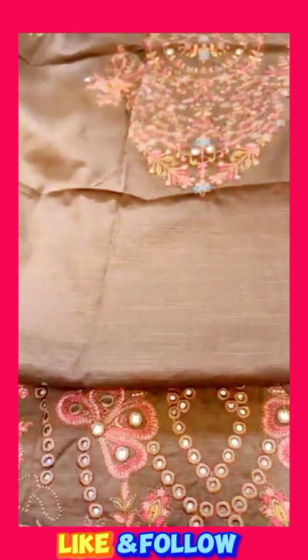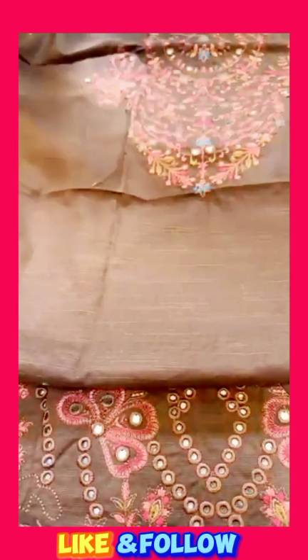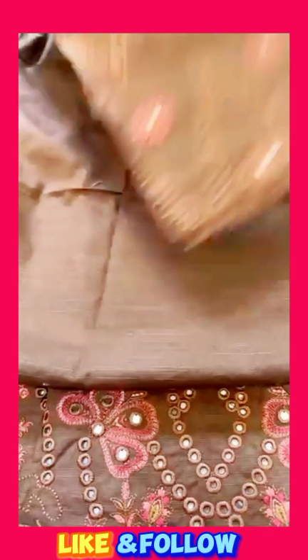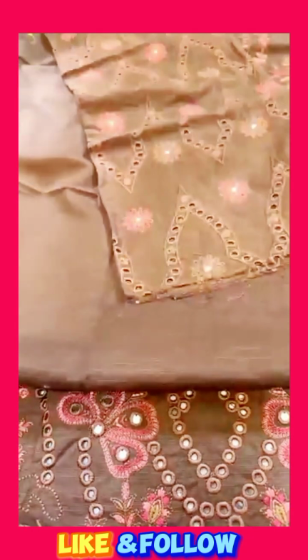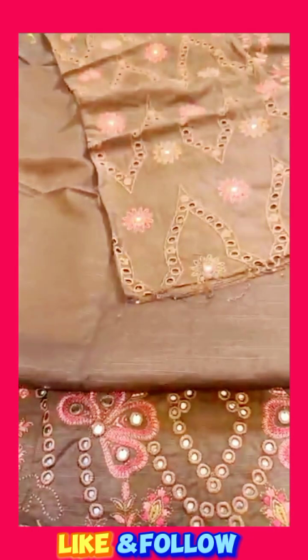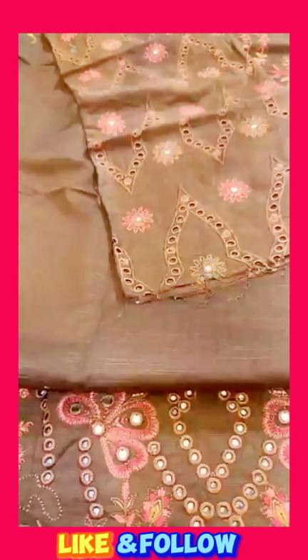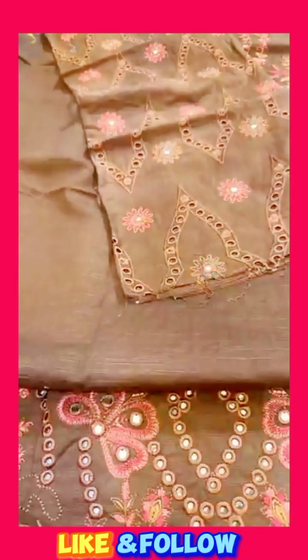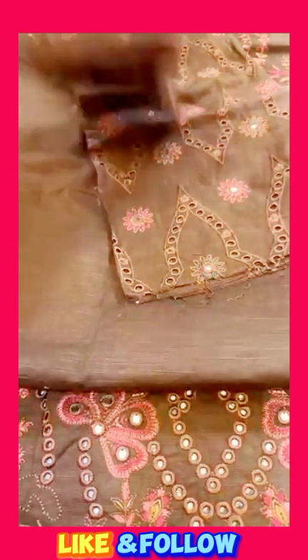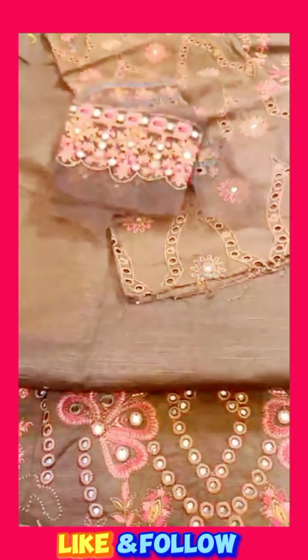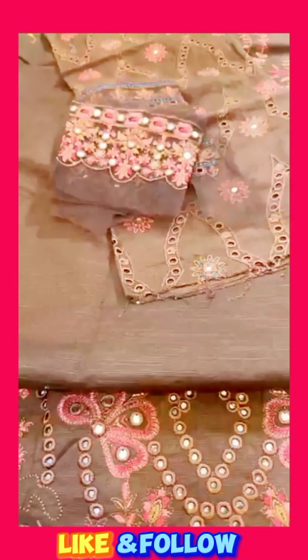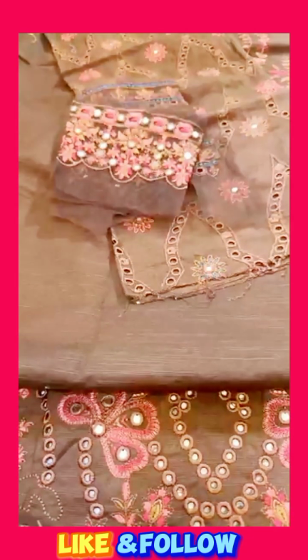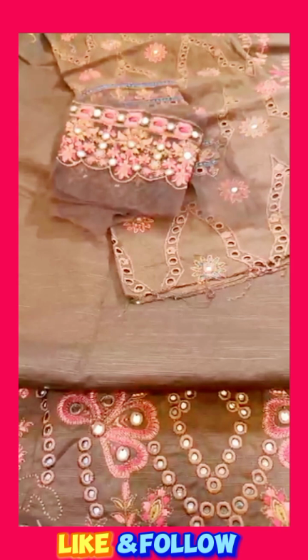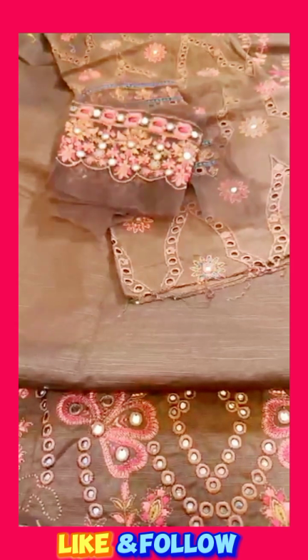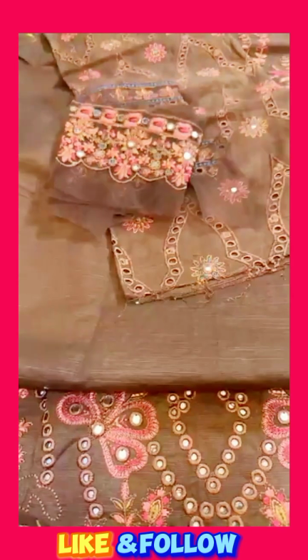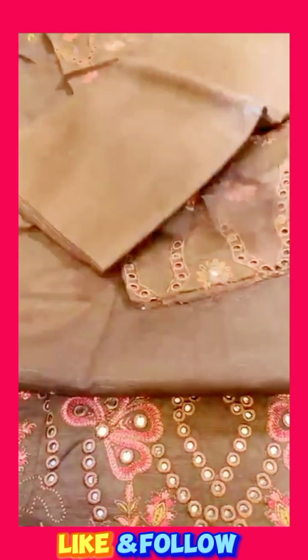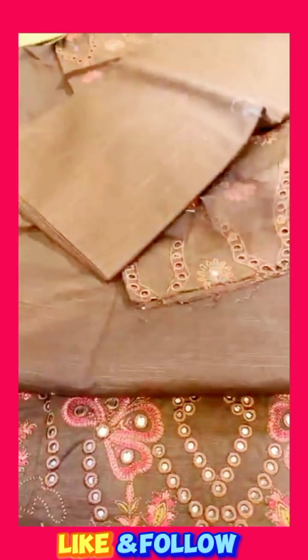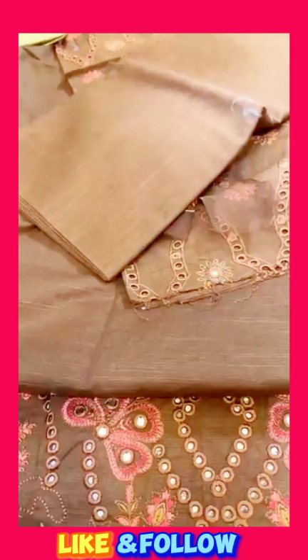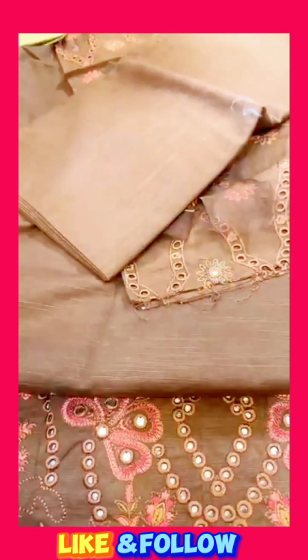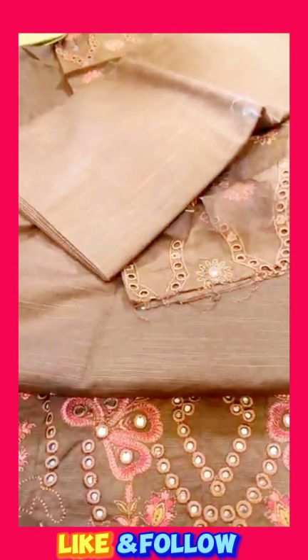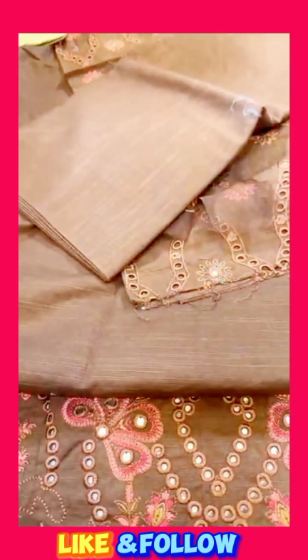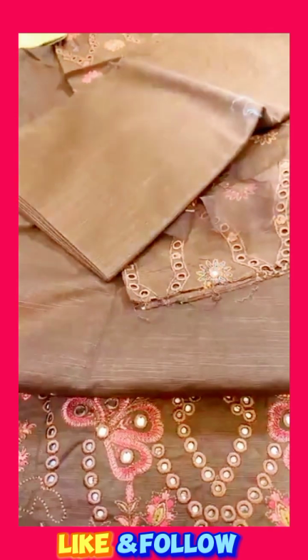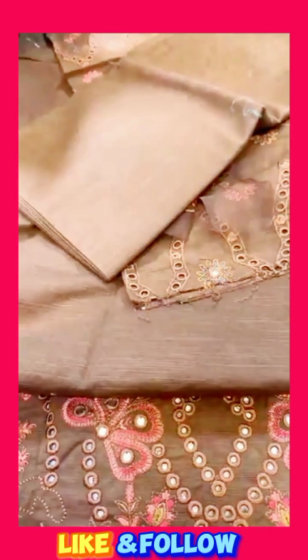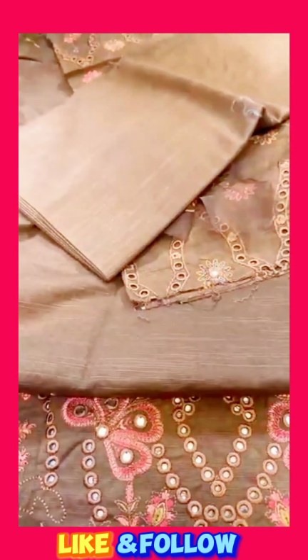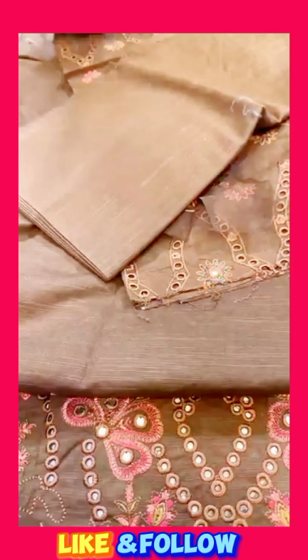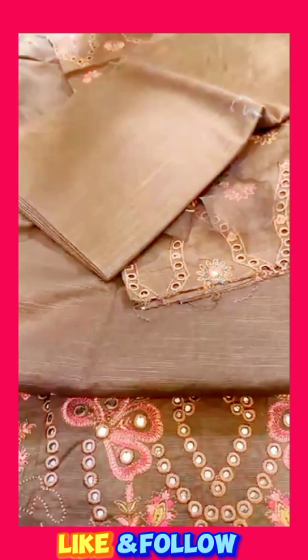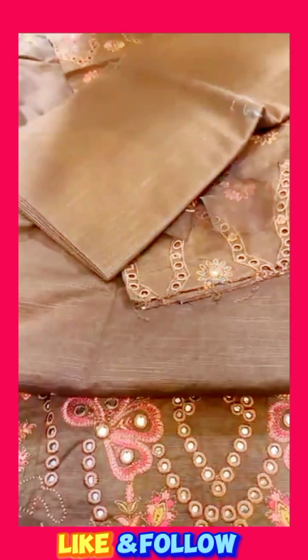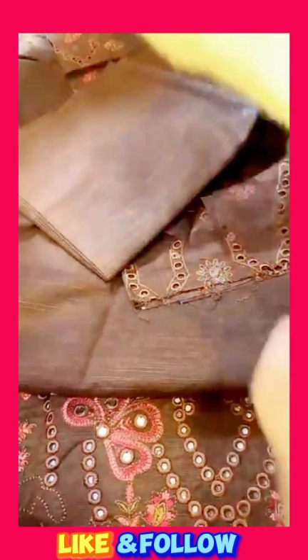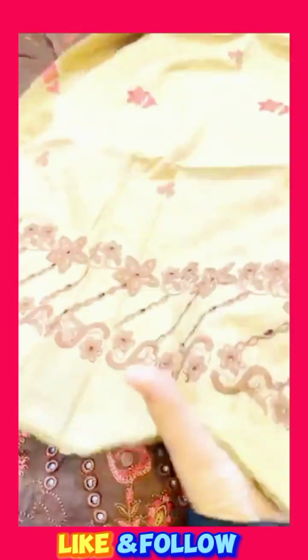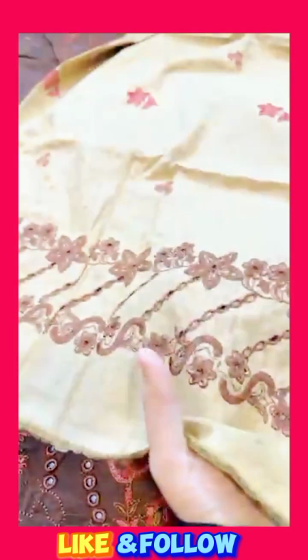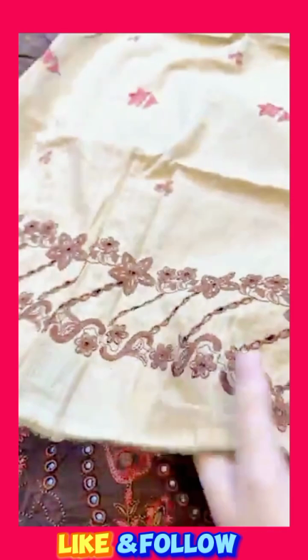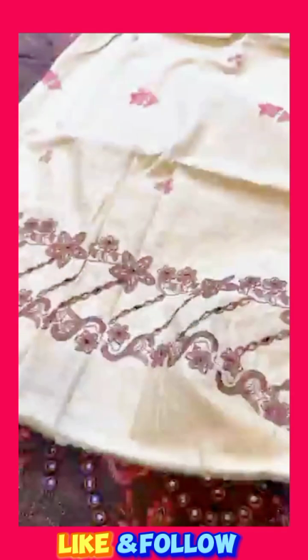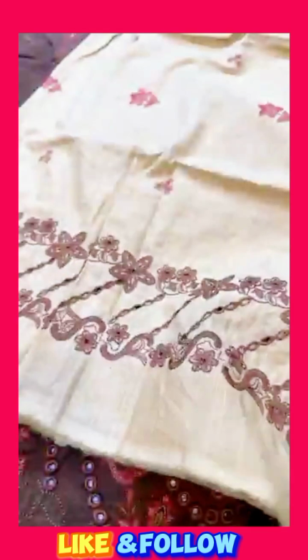It's beautiful fabric sleeves. It's very beautiful patches. It's a trouser. It's a very beautiful dress.